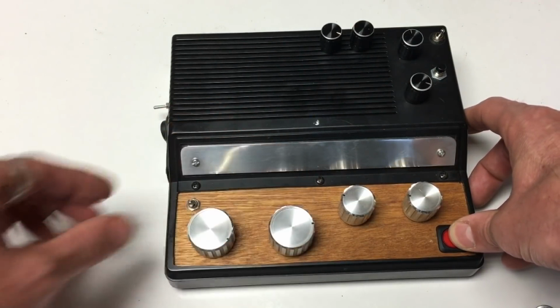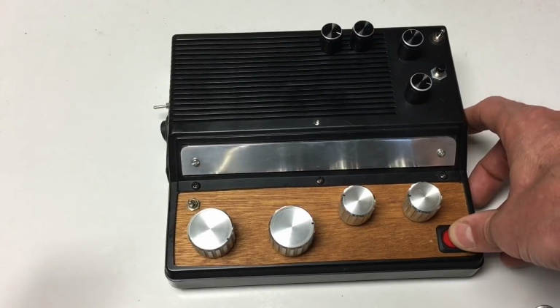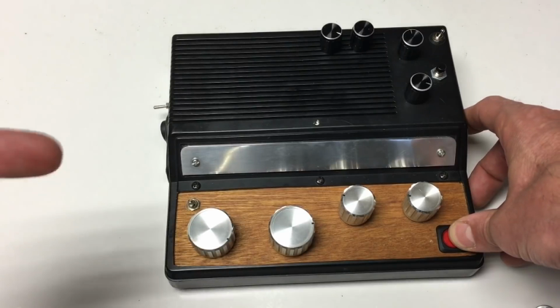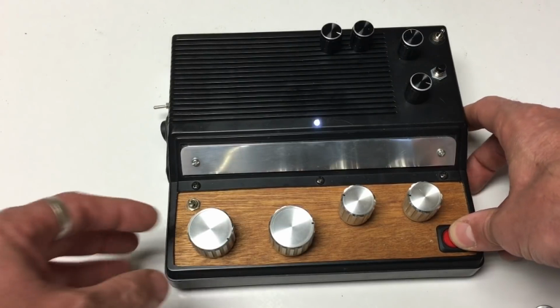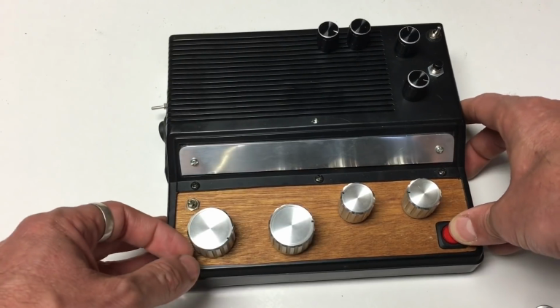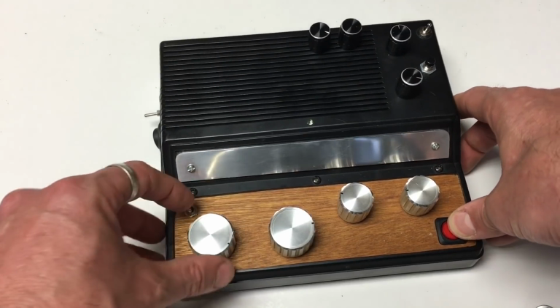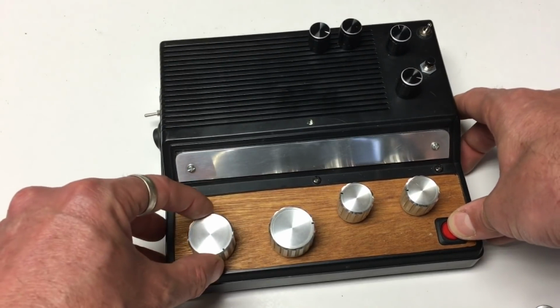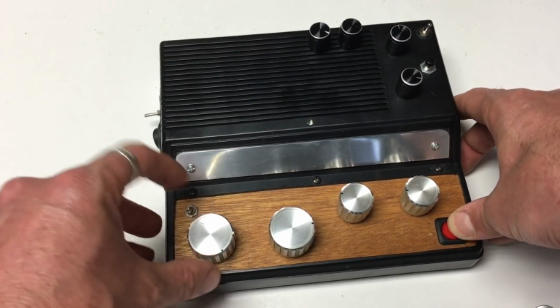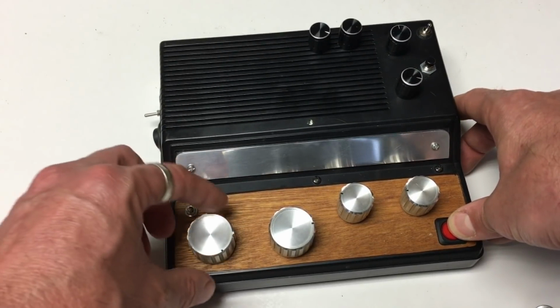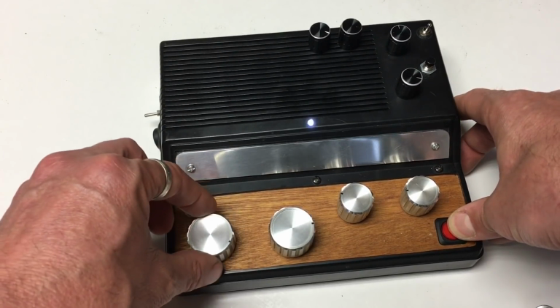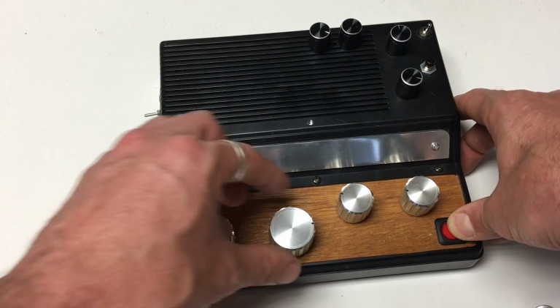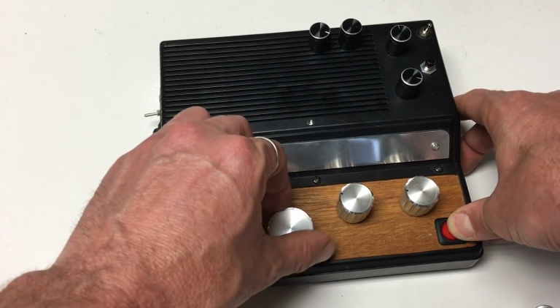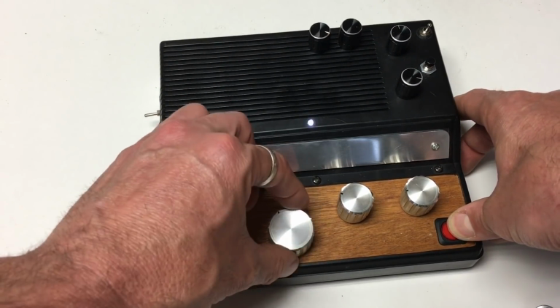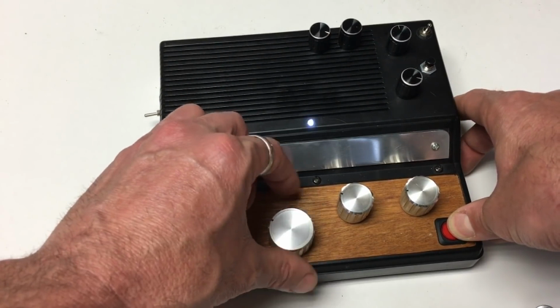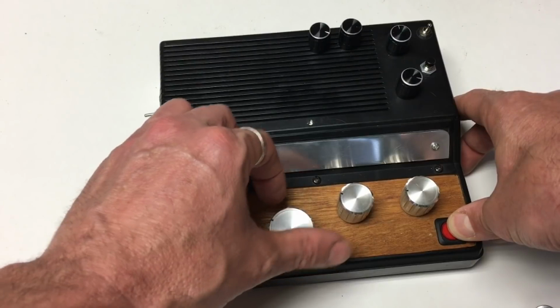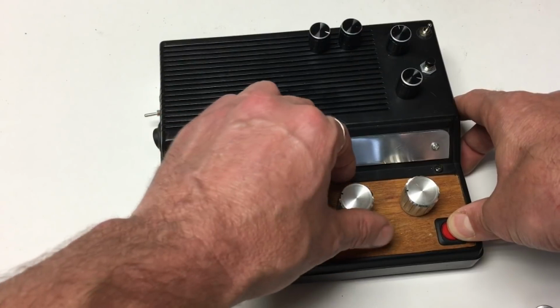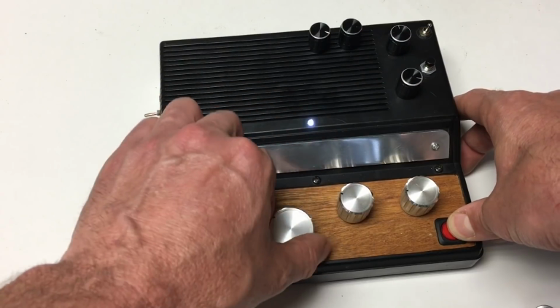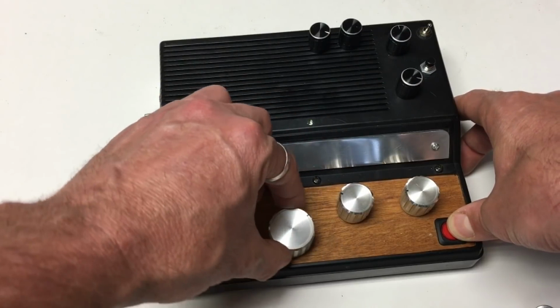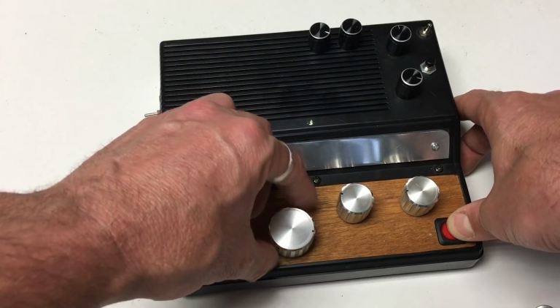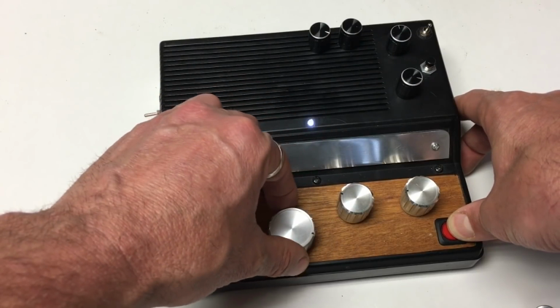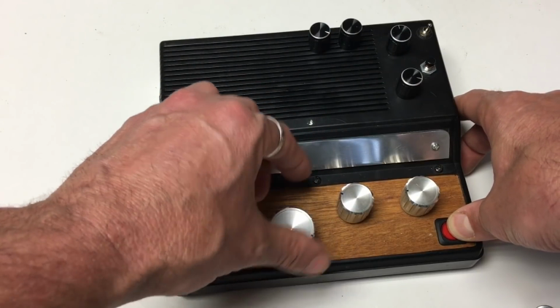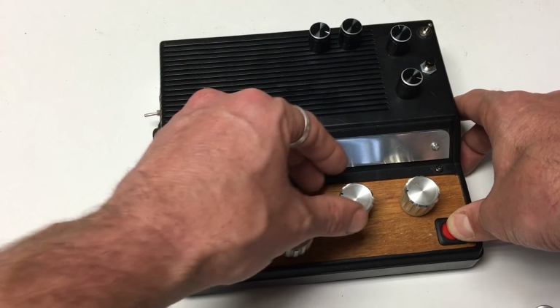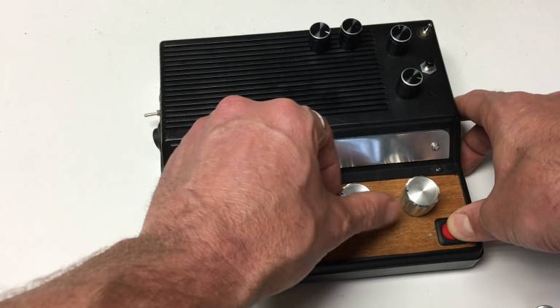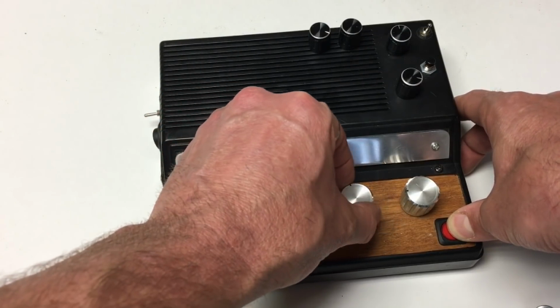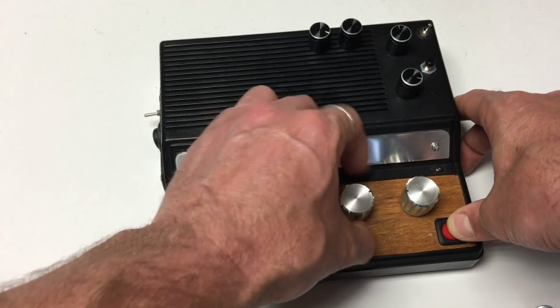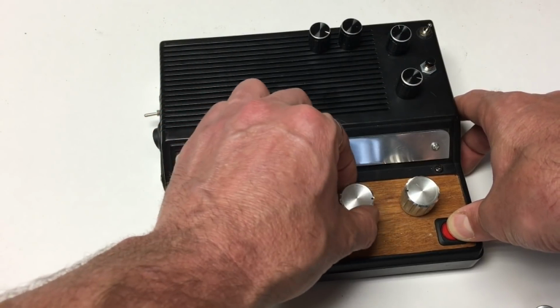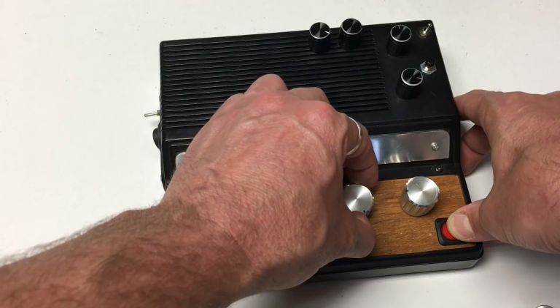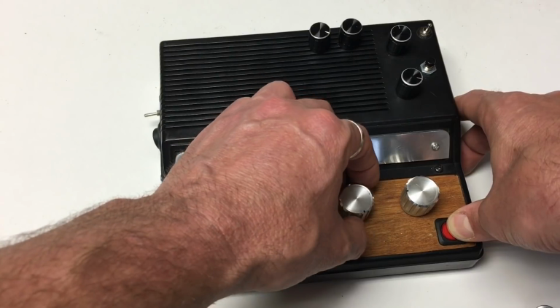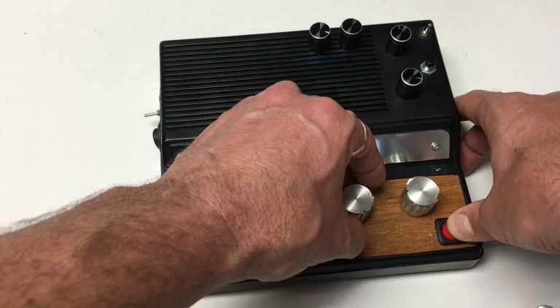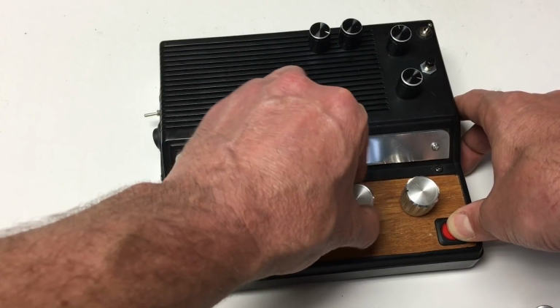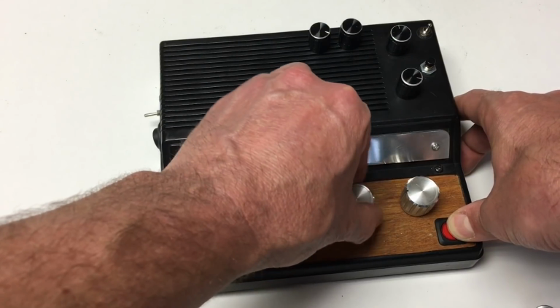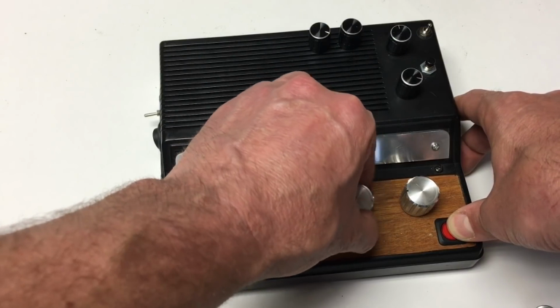You can hear the modulation there — that's the waveform with the modulation. And here's the frequency and speed.